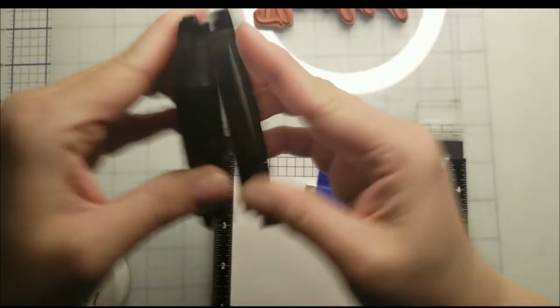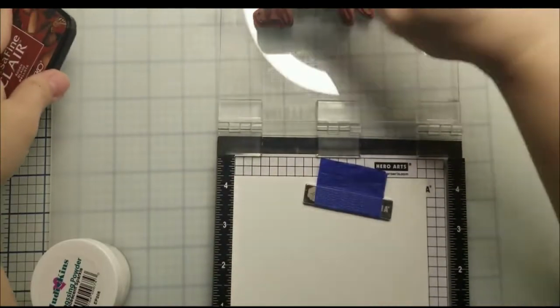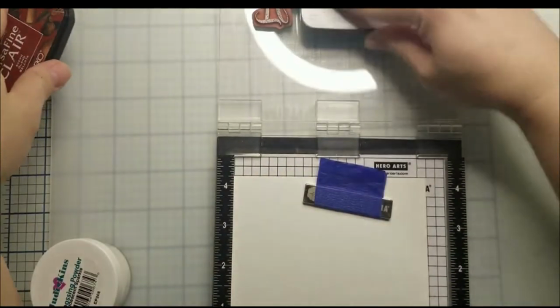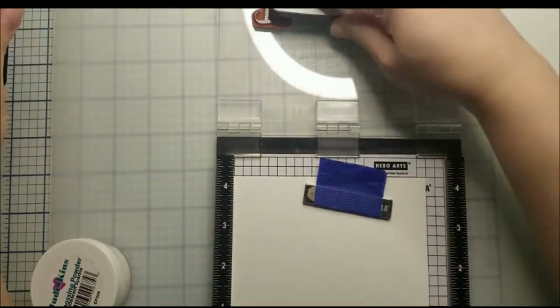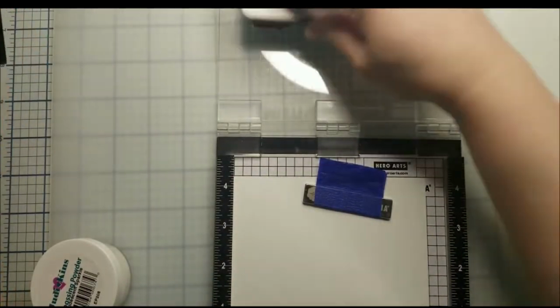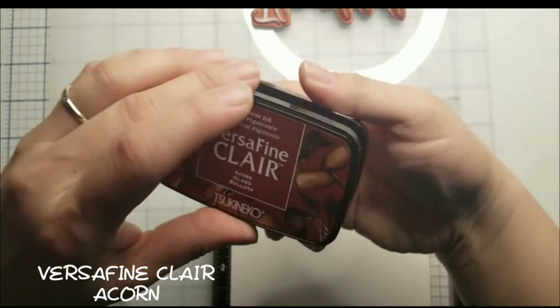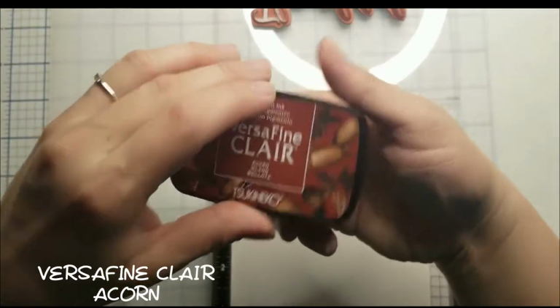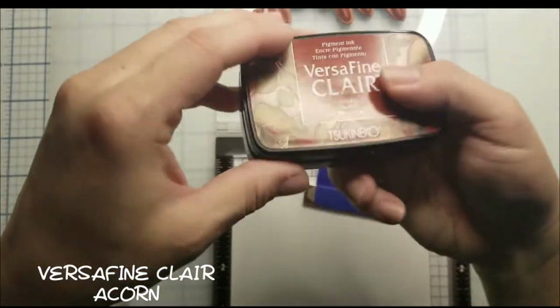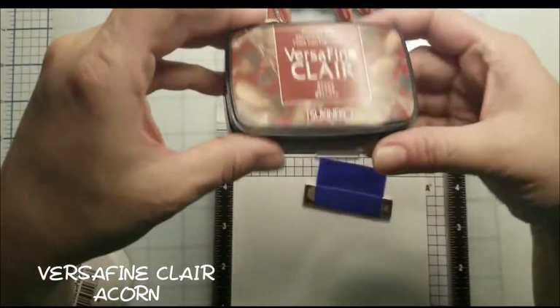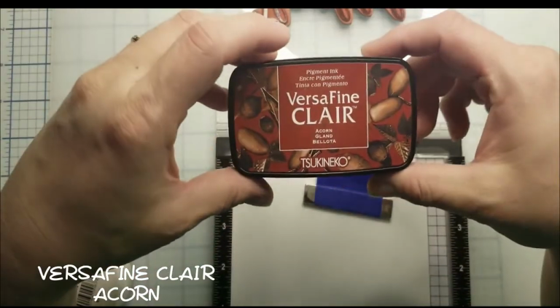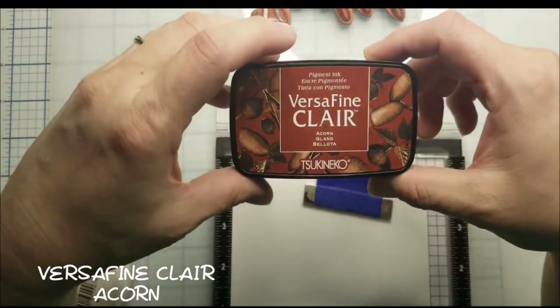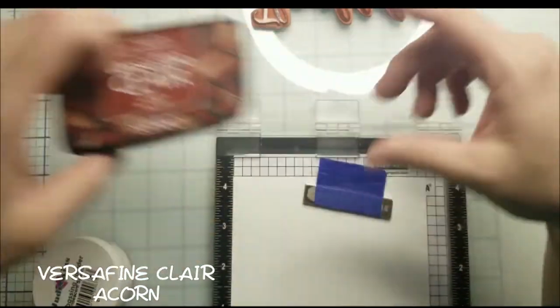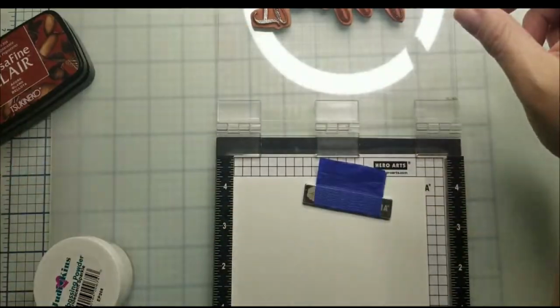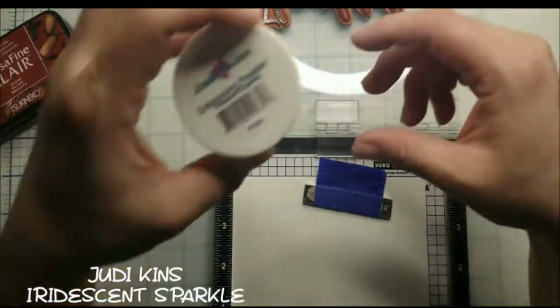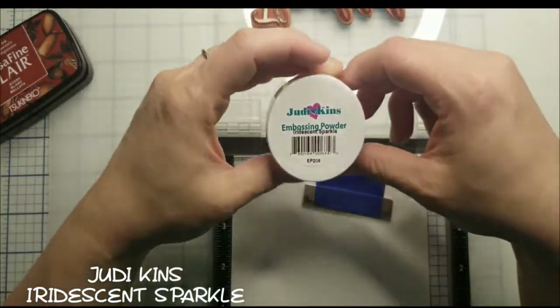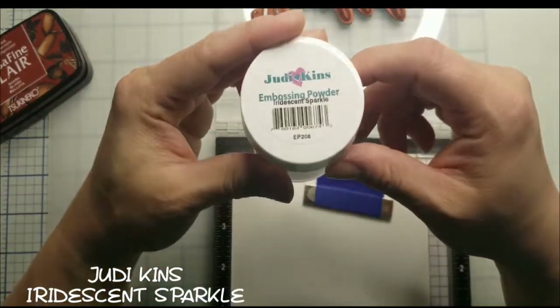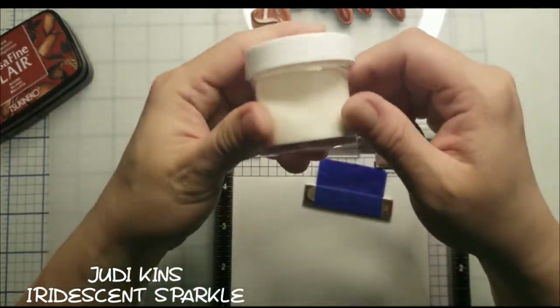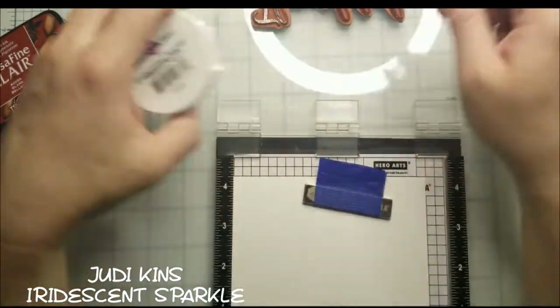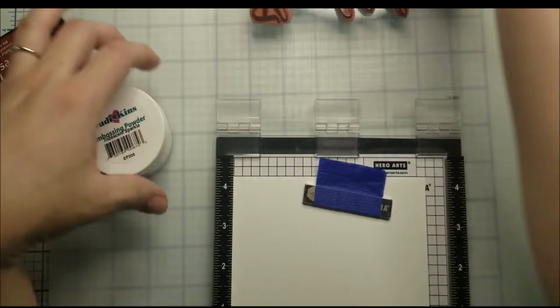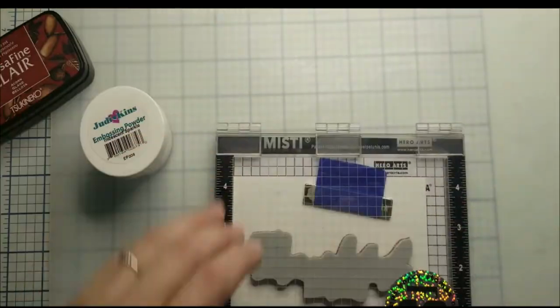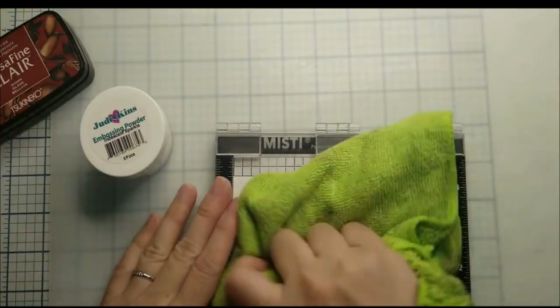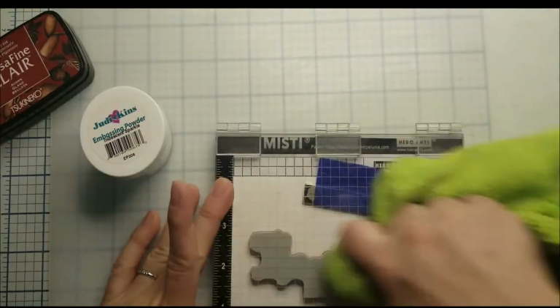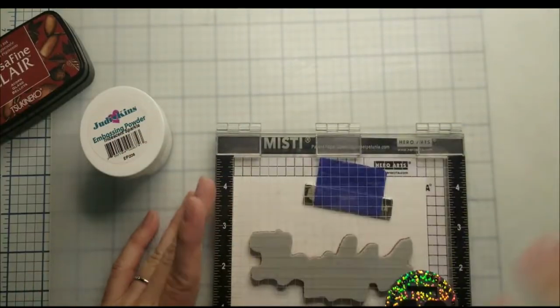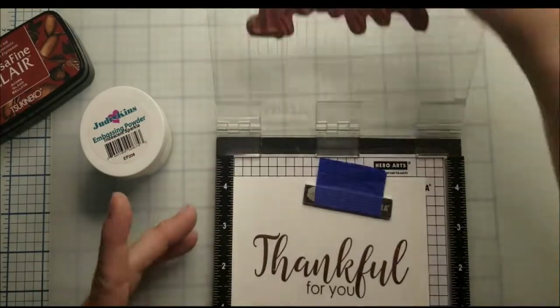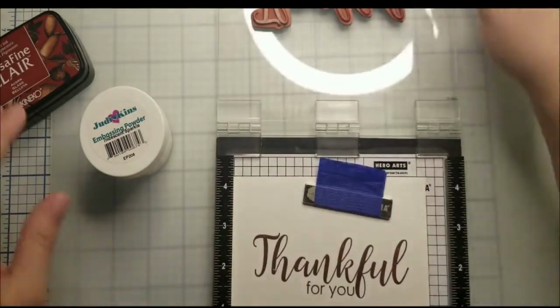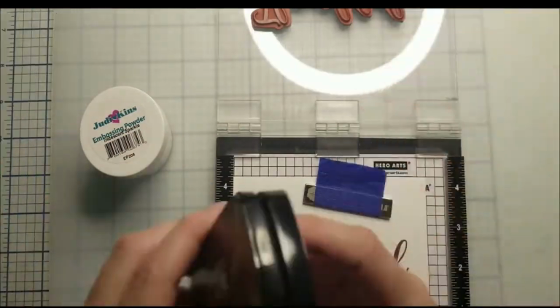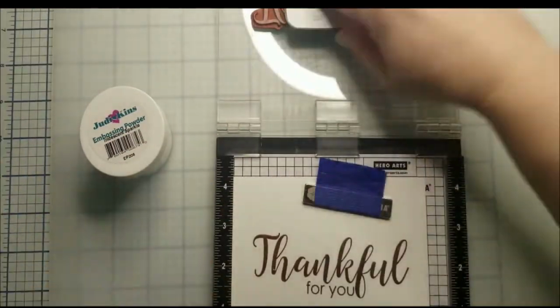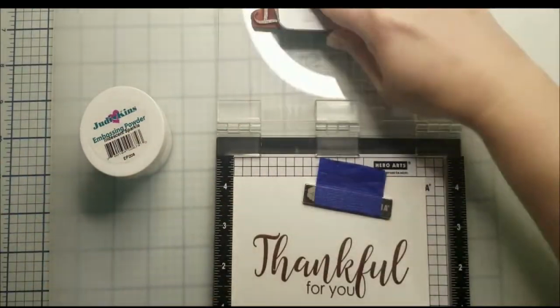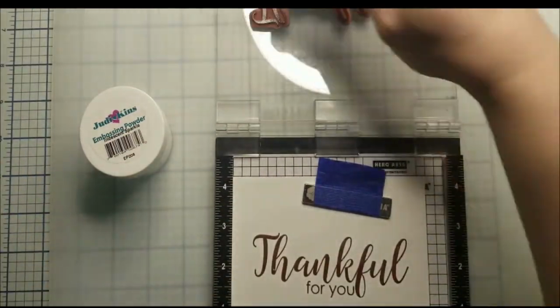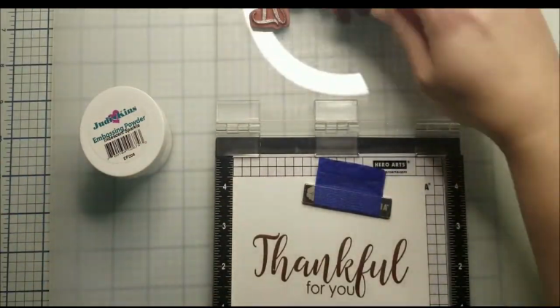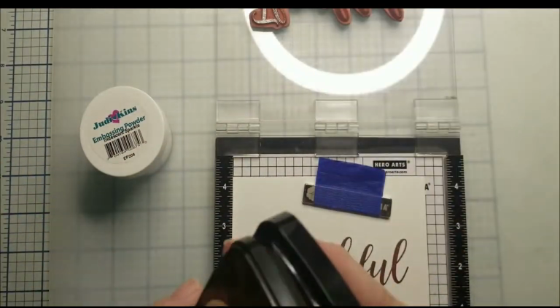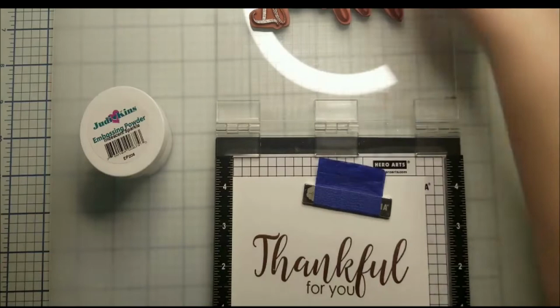Since I don't have brown embossing powder, I decided to use Versafine Clear Acorn. Since it's a pigment ink, I can emboss right after. Then I use Judikins embossing powder — it has a sparkle.